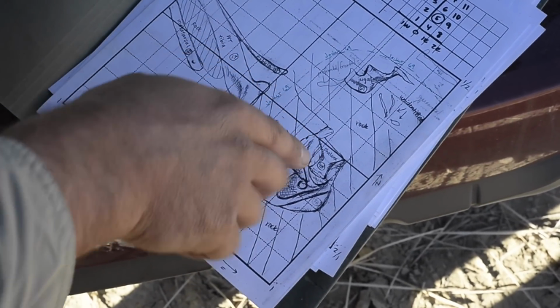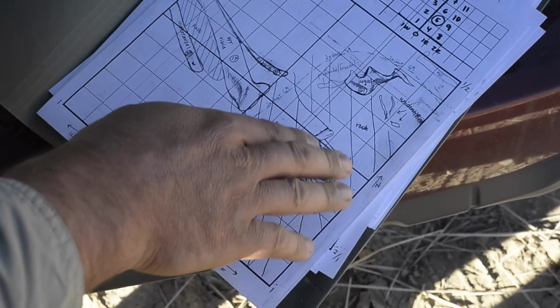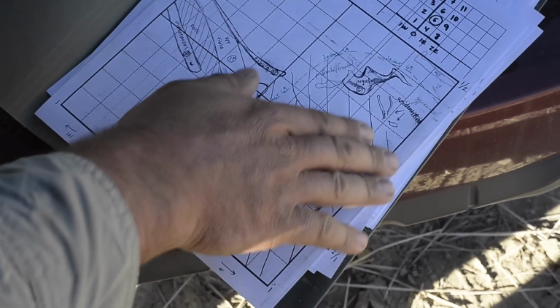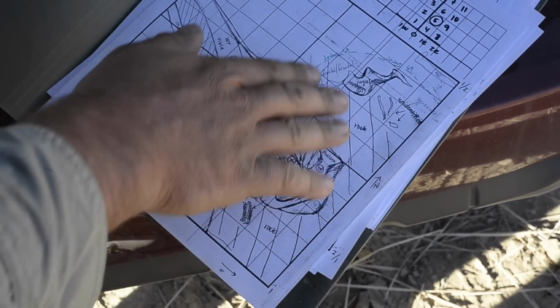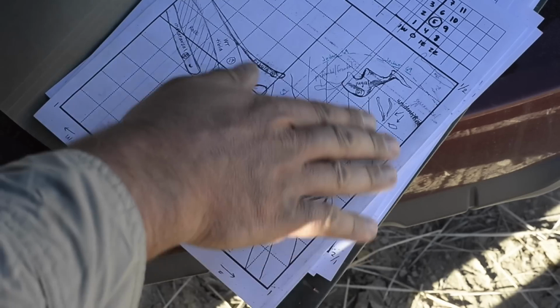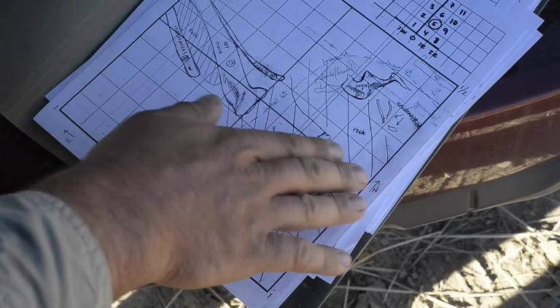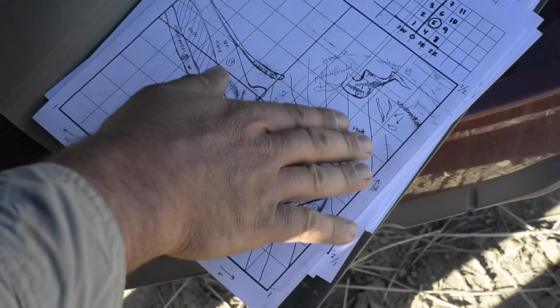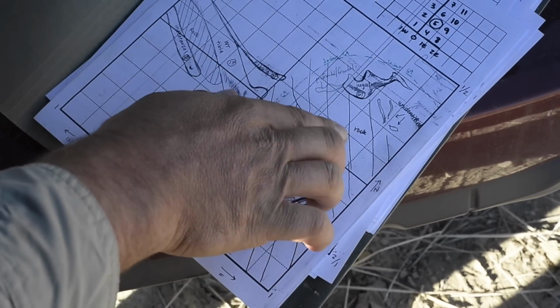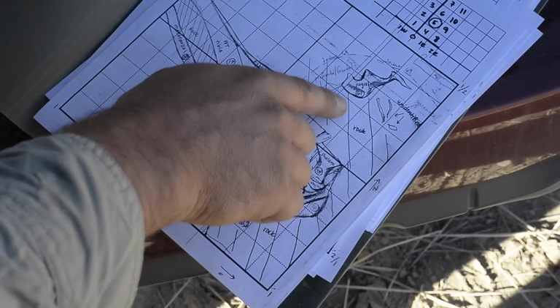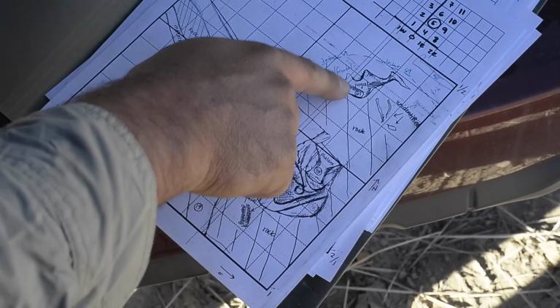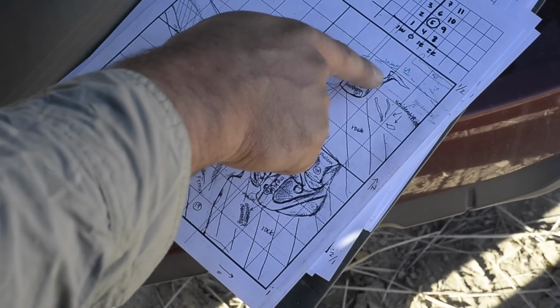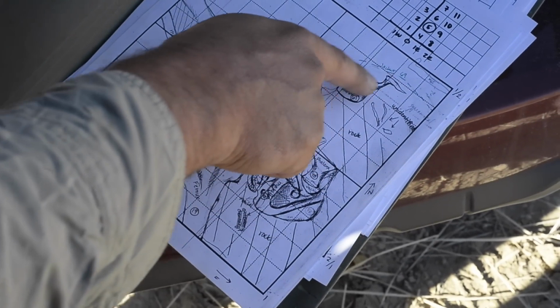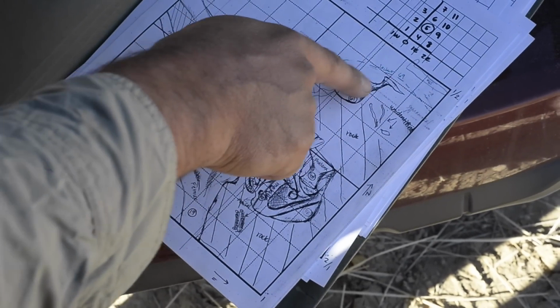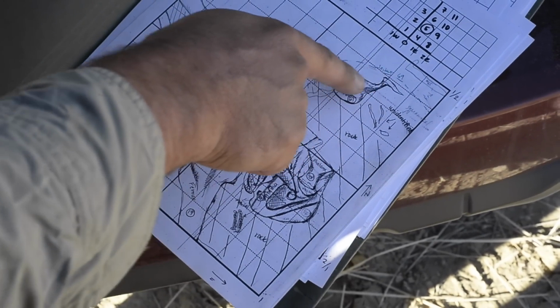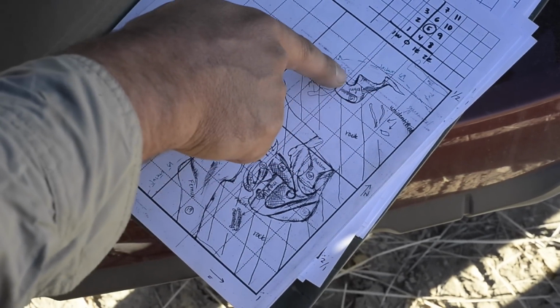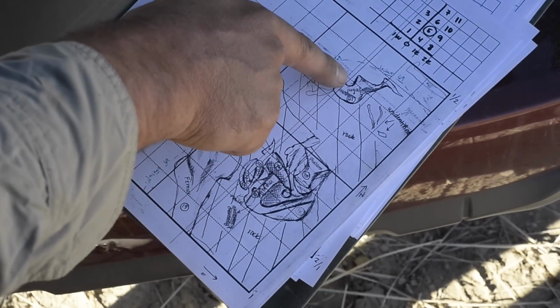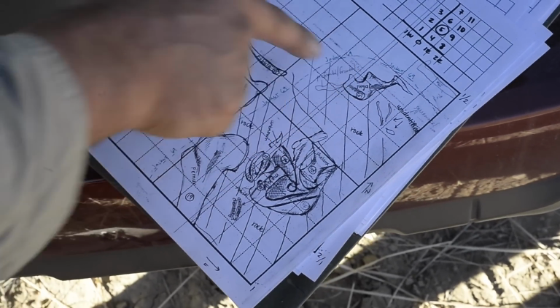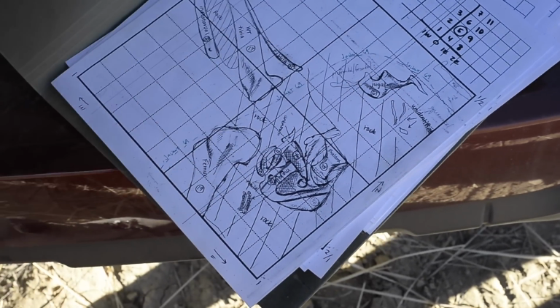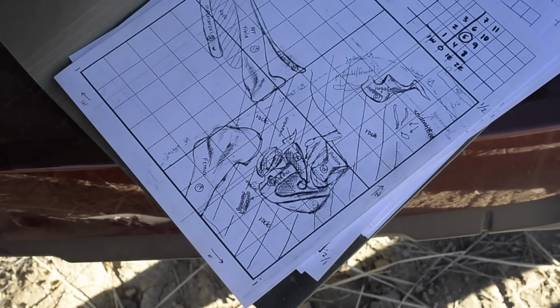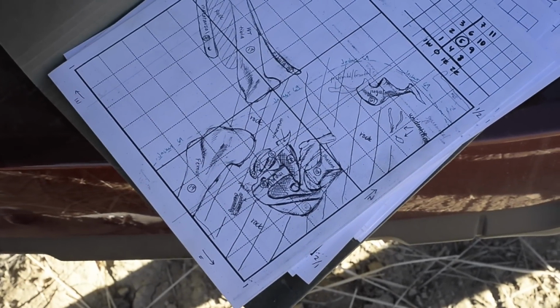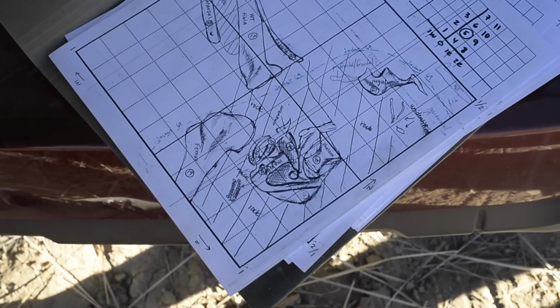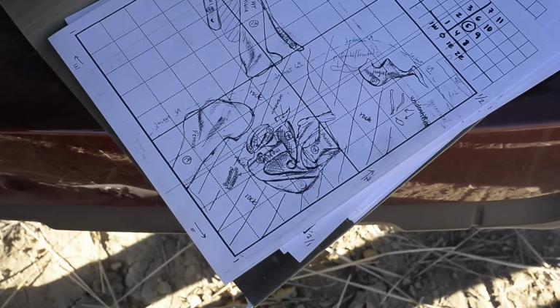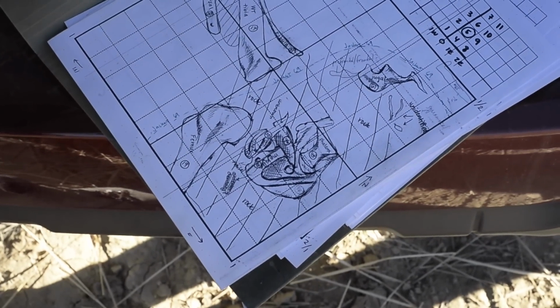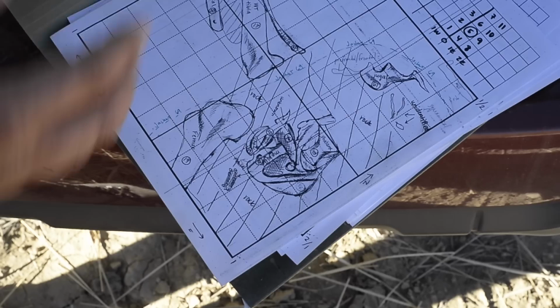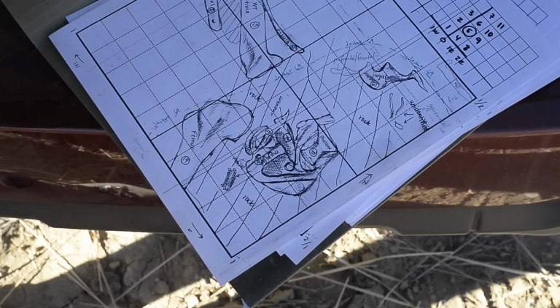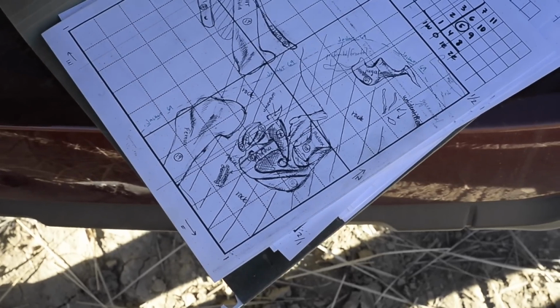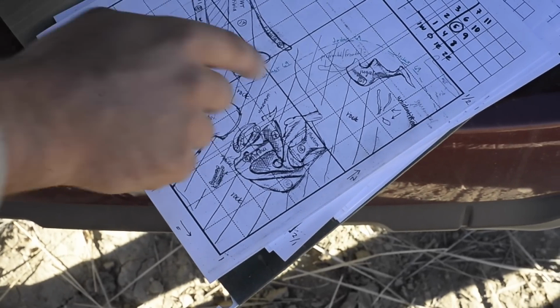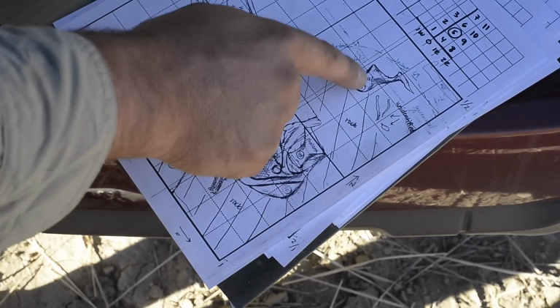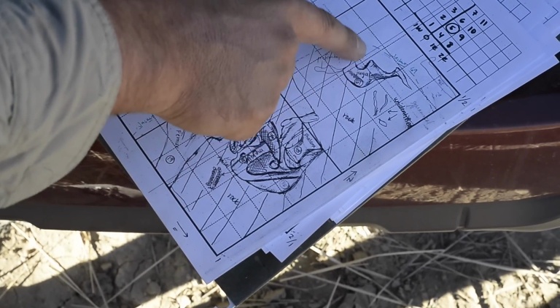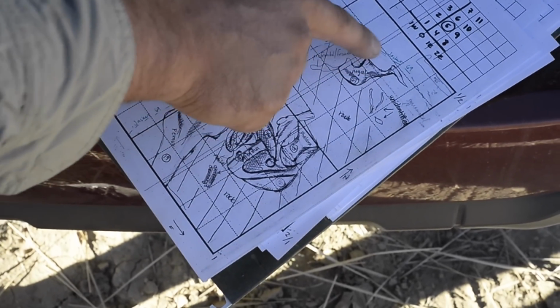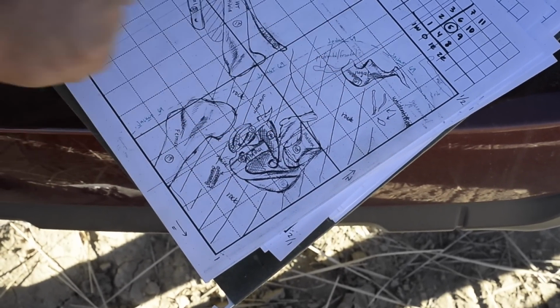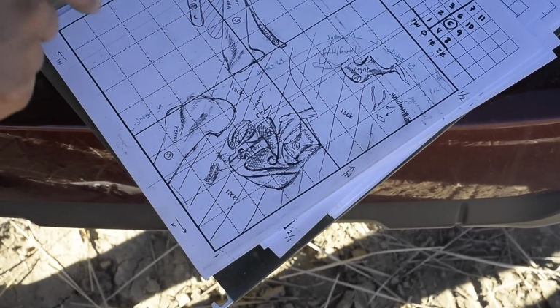We didn't remove all the rock, but we did find parts of the back of the skull right here — specifically the jugal and quadrate, which are the areas of the back of the skull where the lower jaw attaches.